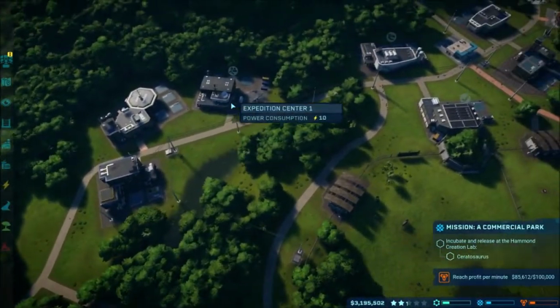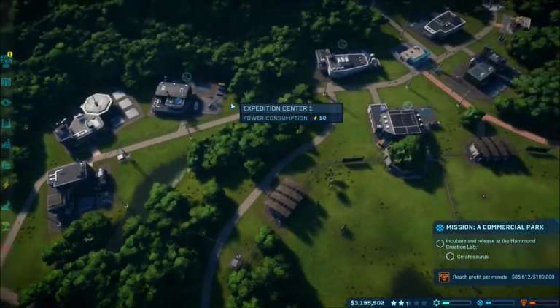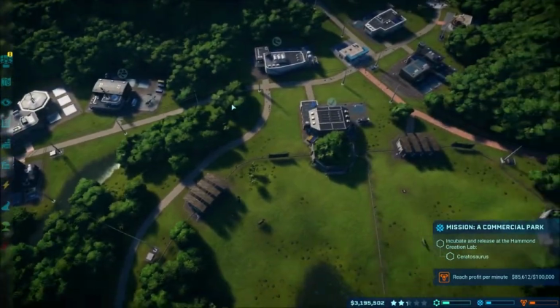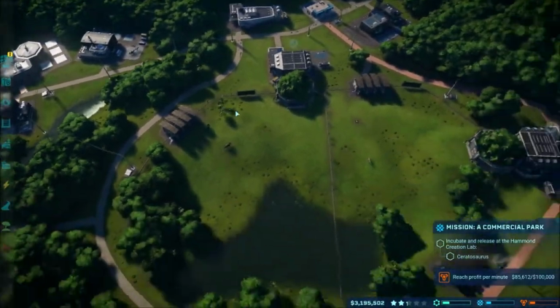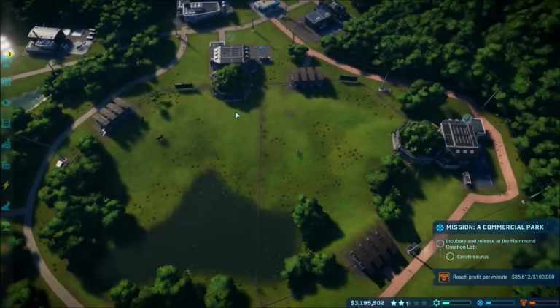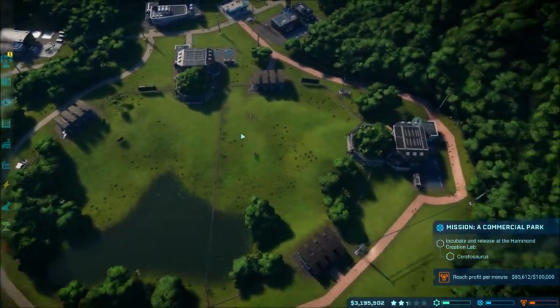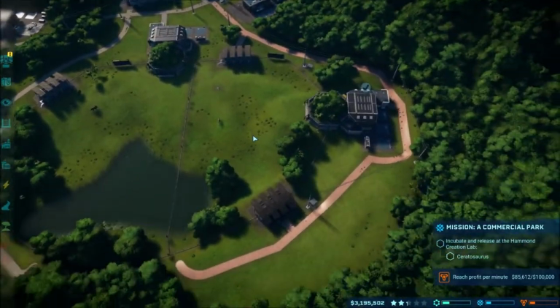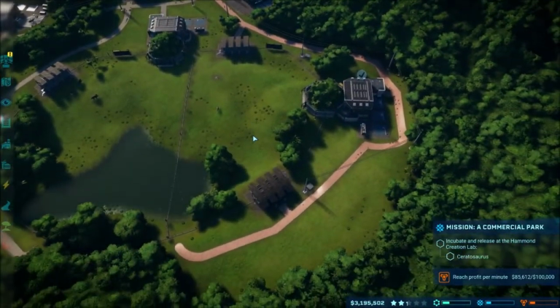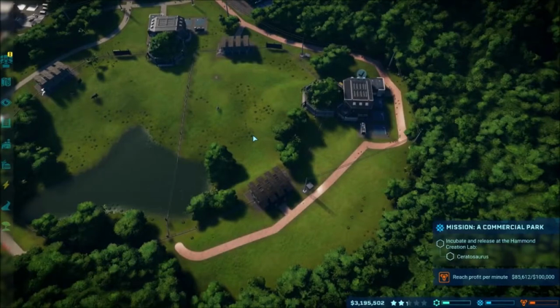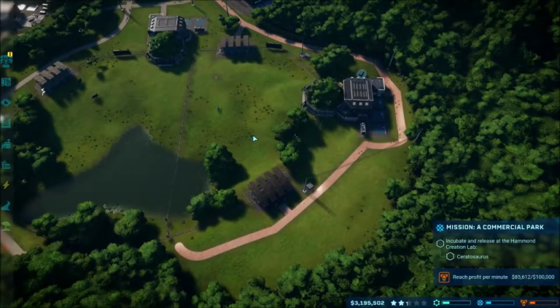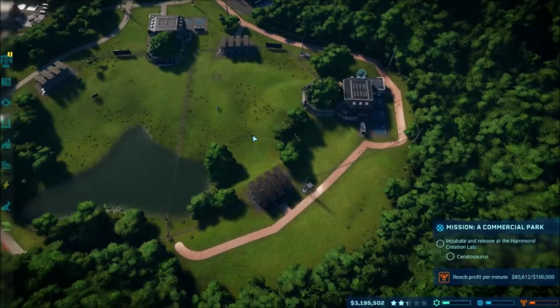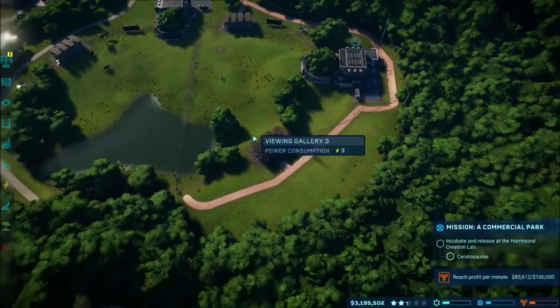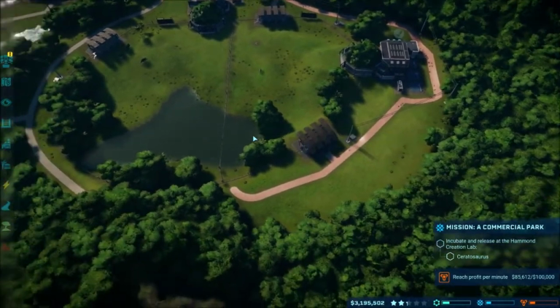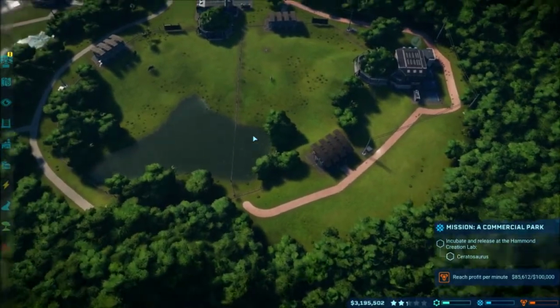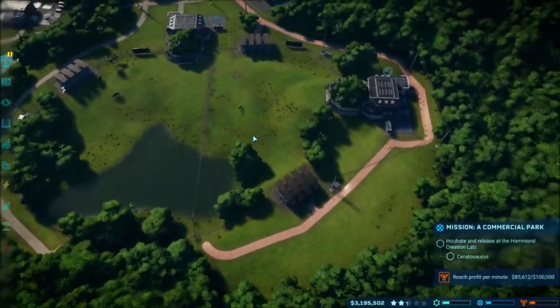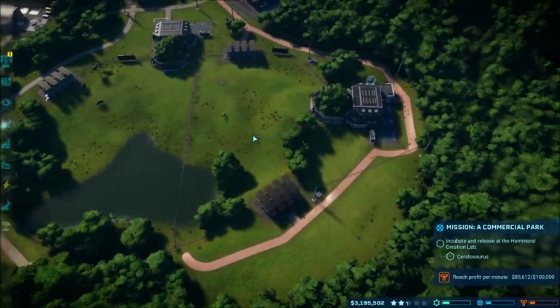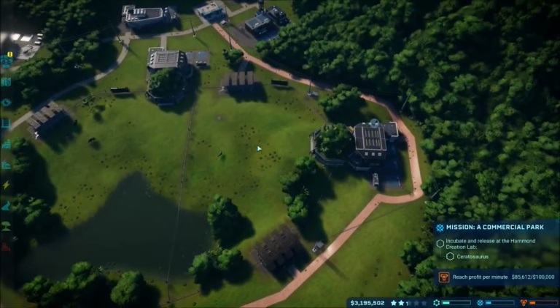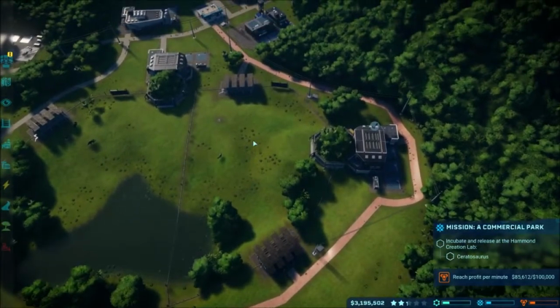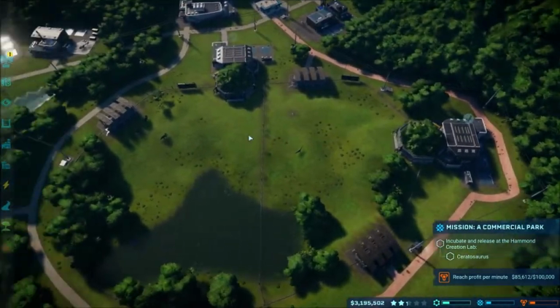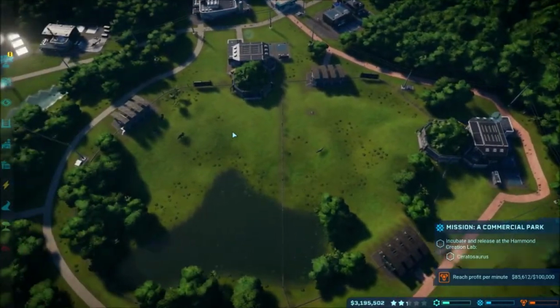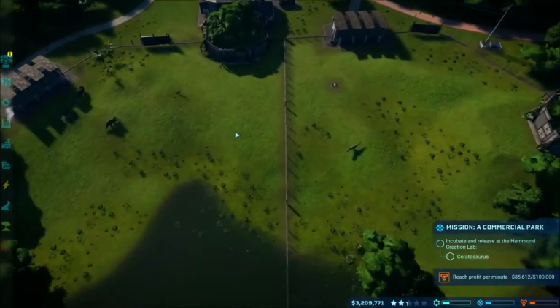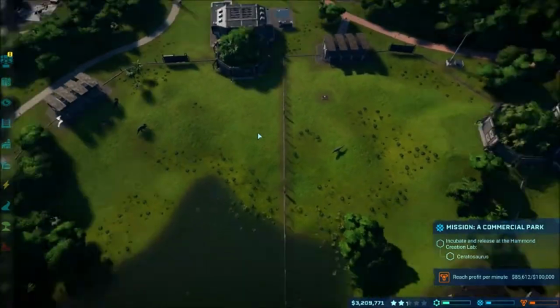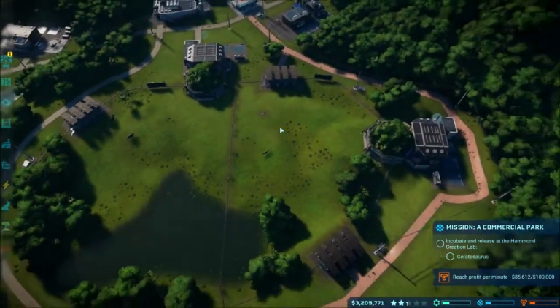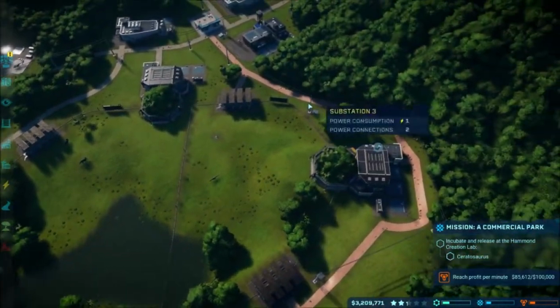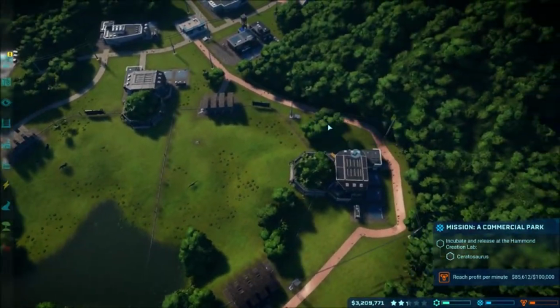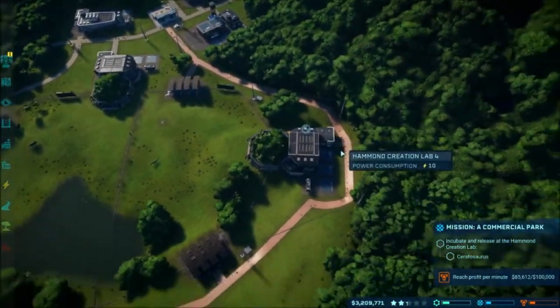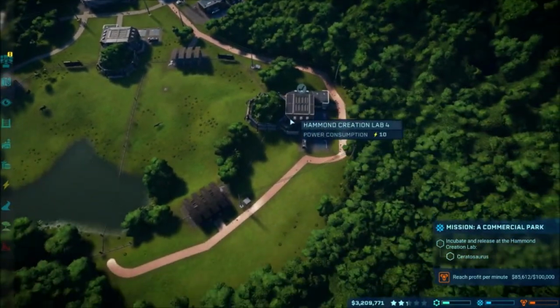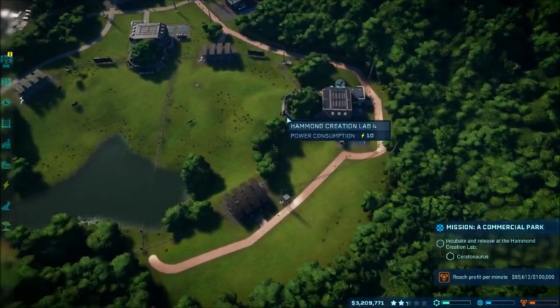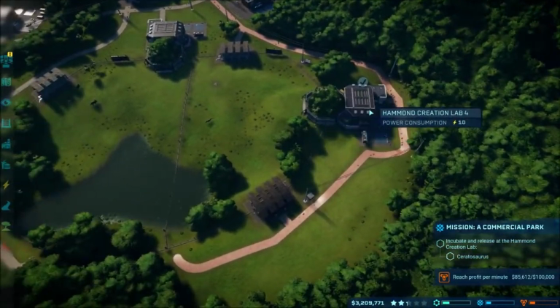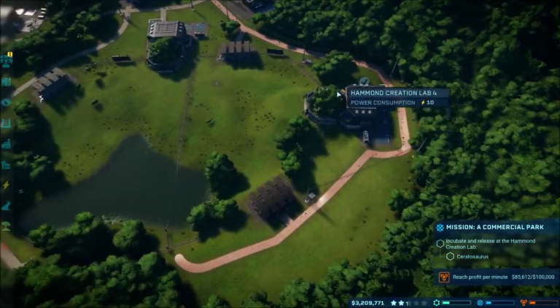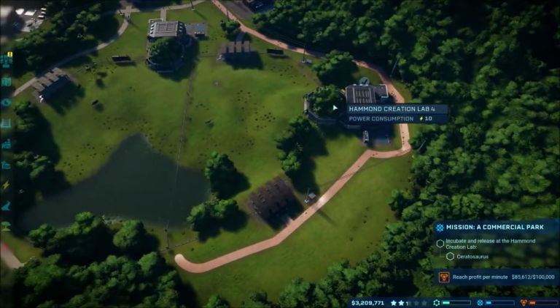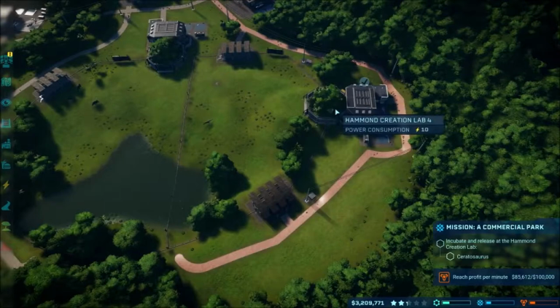So we're on Isla Montessar — I said the name wrong, I know that much, I don't see the name anywhere to be able to pronounce it correctly — but we're continuing on with the story mode here. I did do a little work; we had our path here that we created last time to this little park.